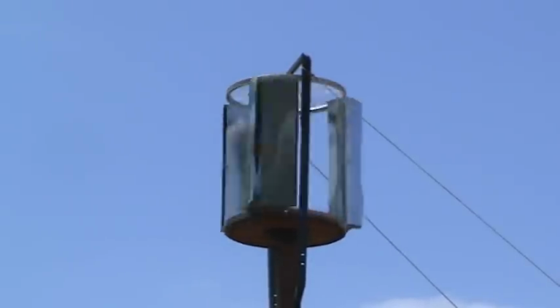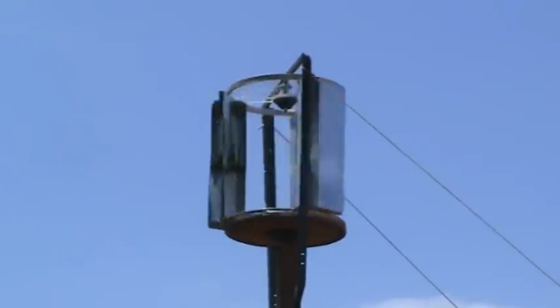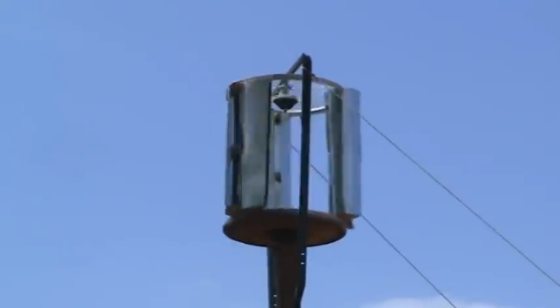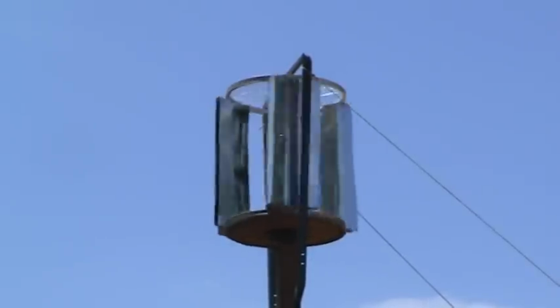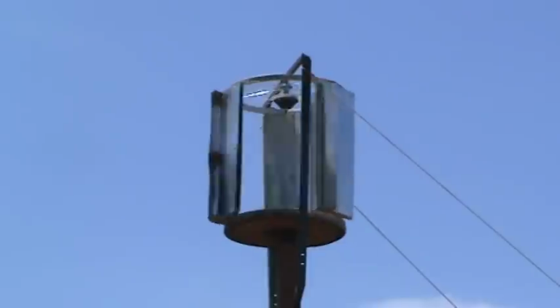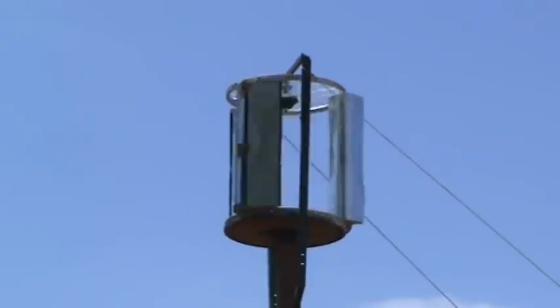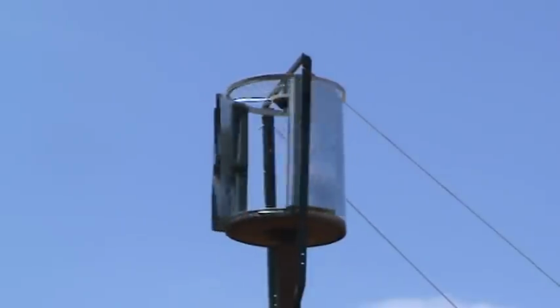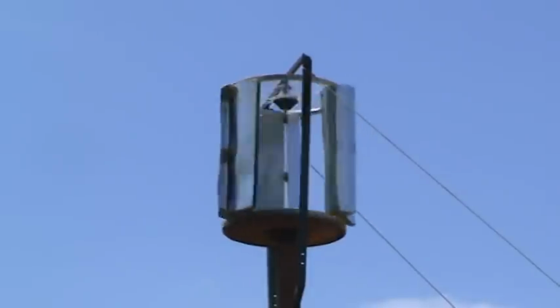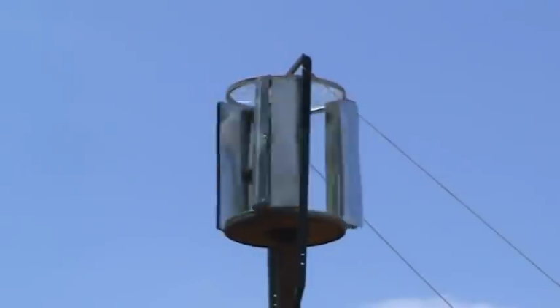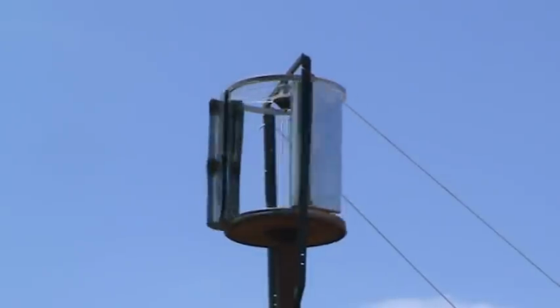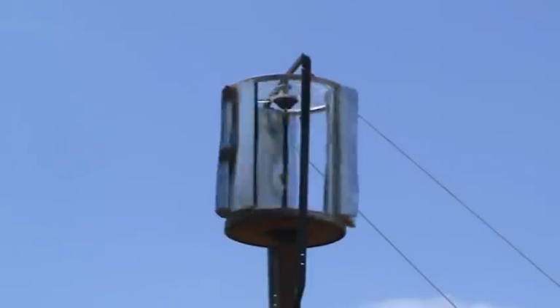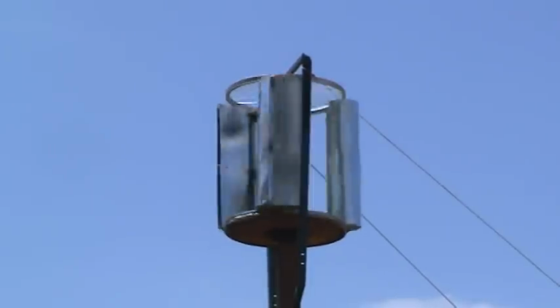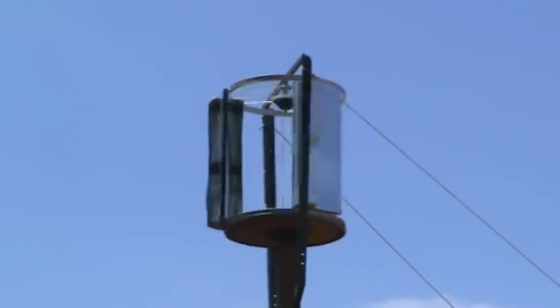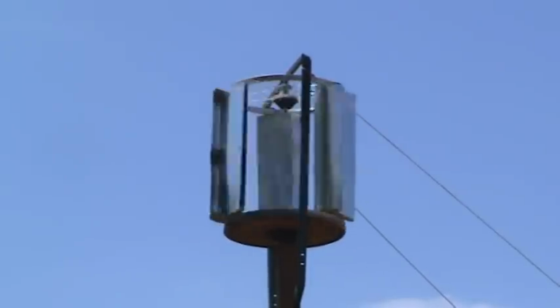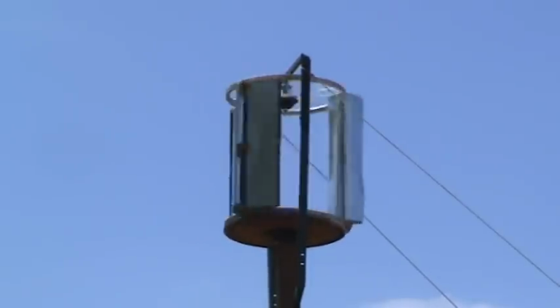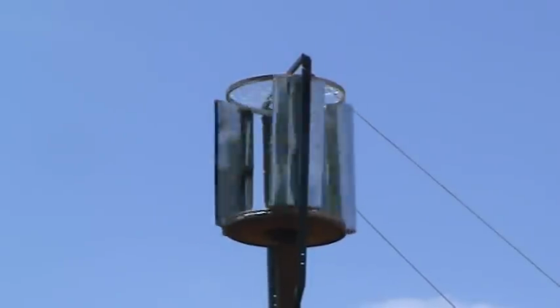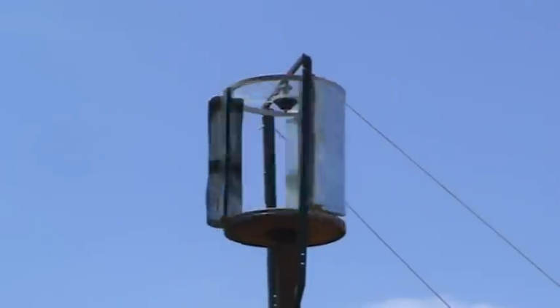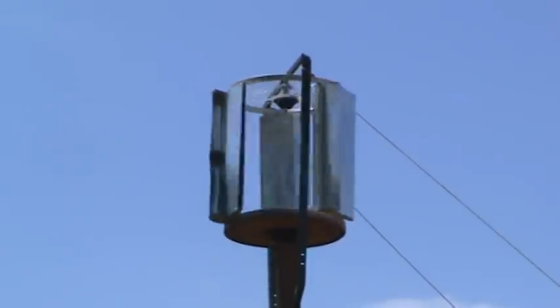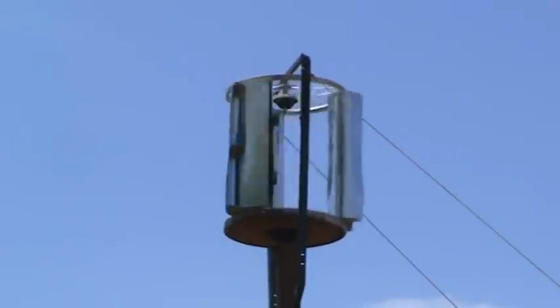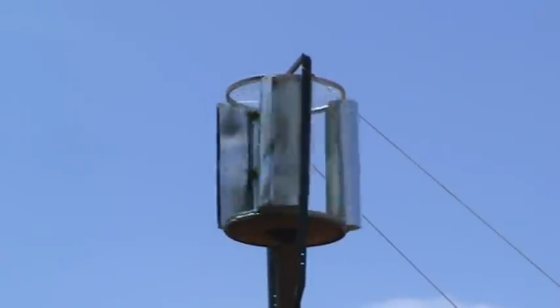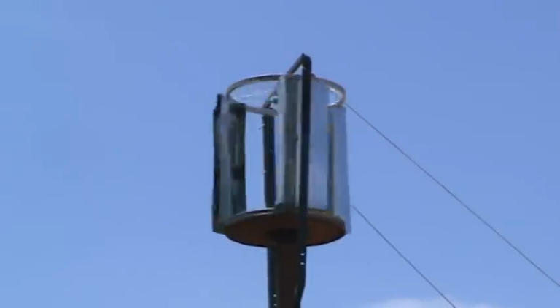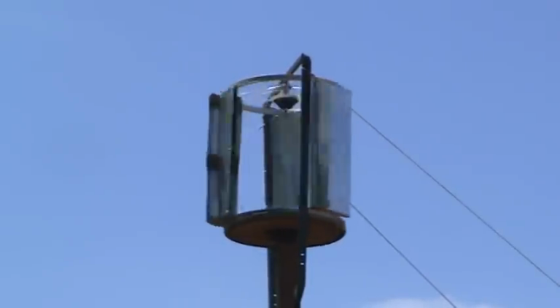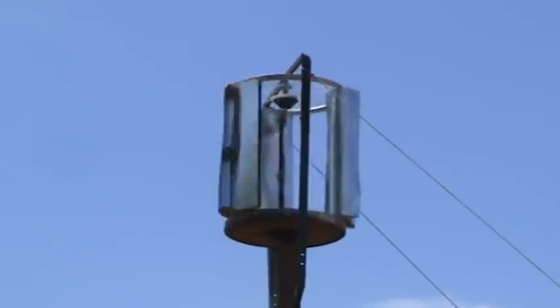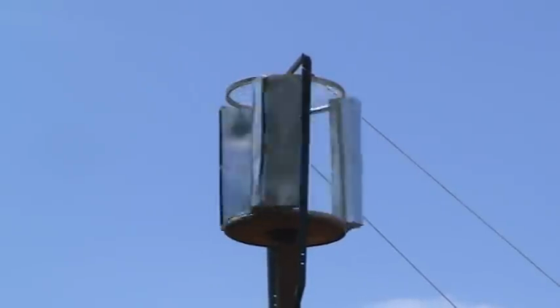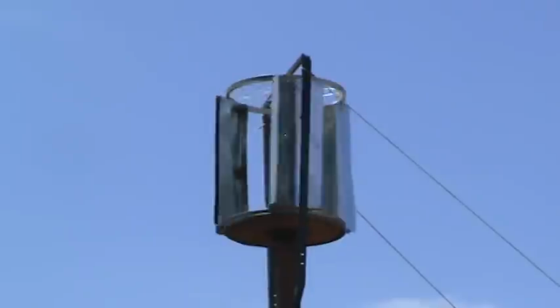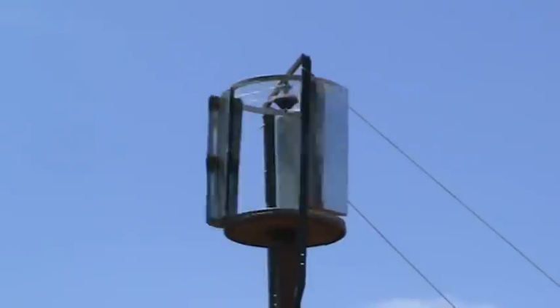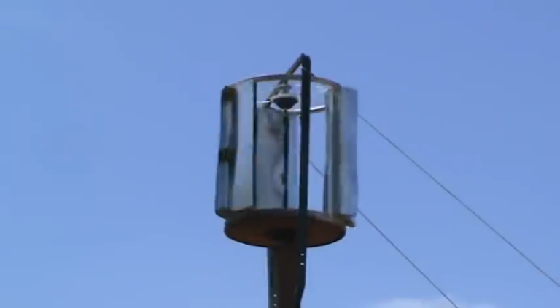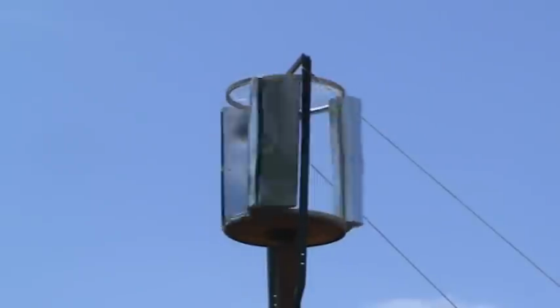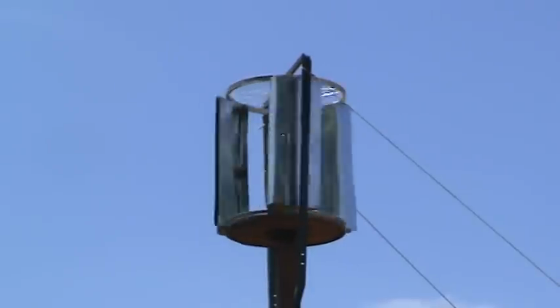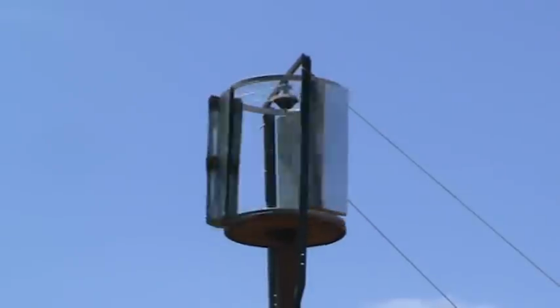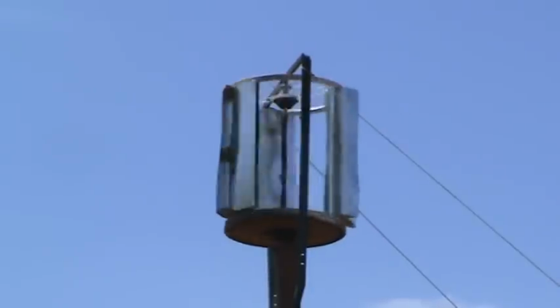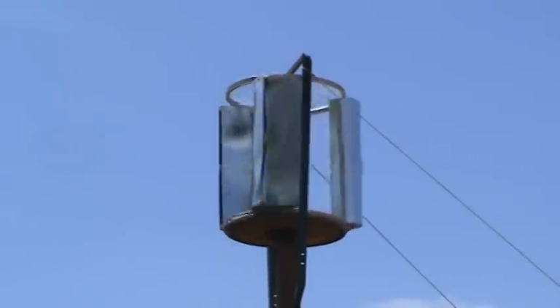Once I find the chain, I'll hook the generator back up to it and see how well it spins with the extra drag of the generator. The problem is going to be finding the chain.